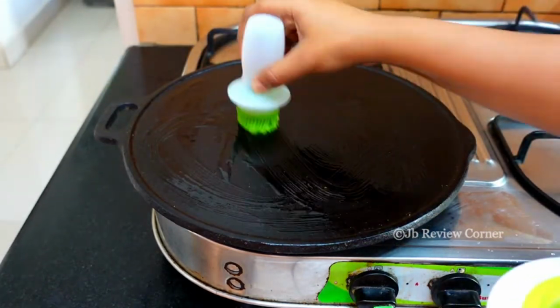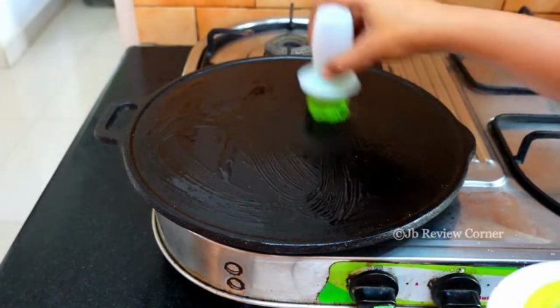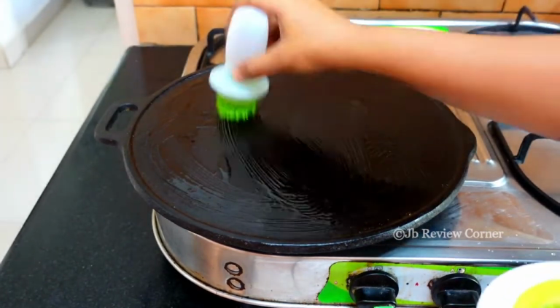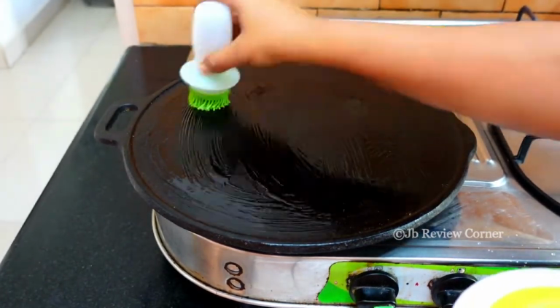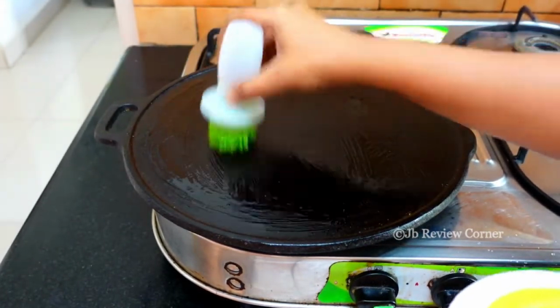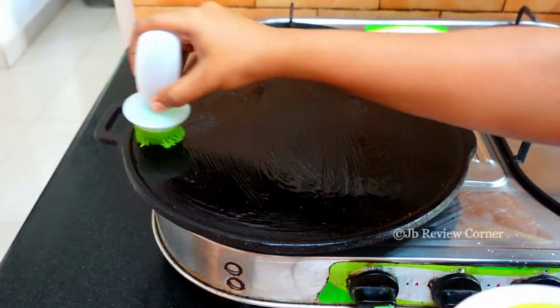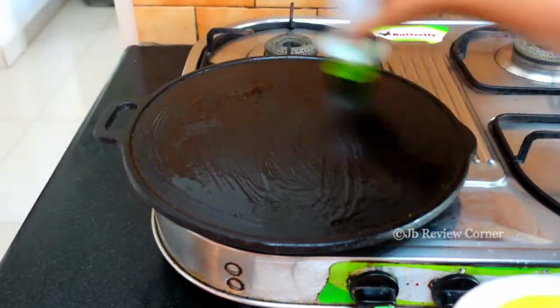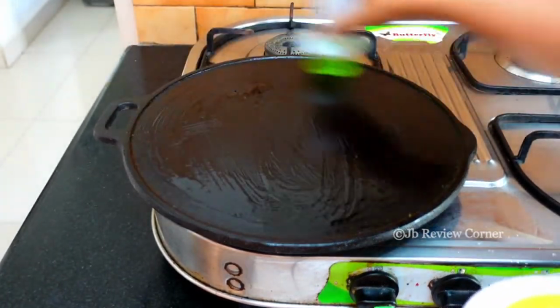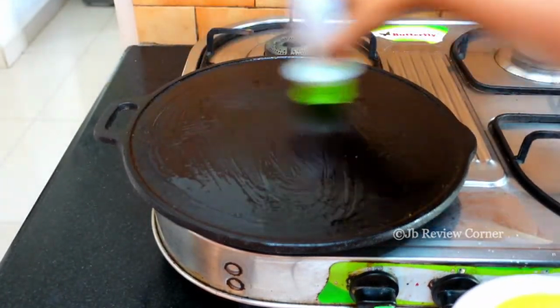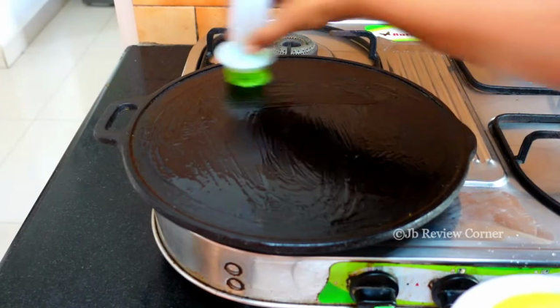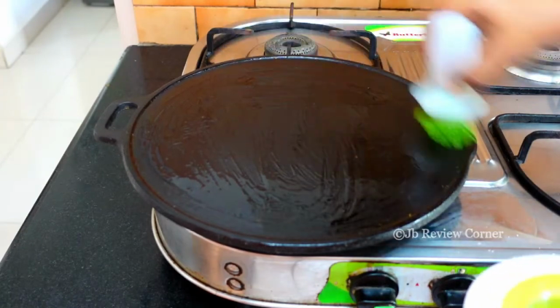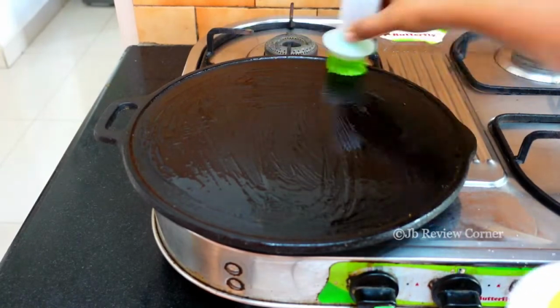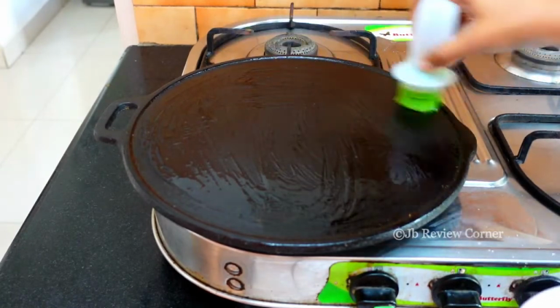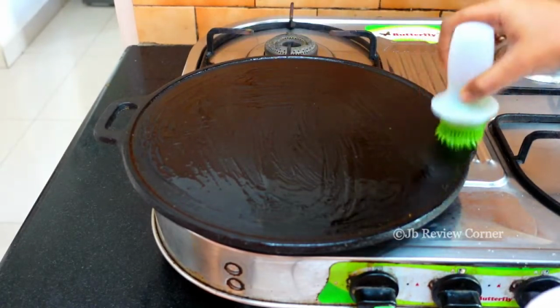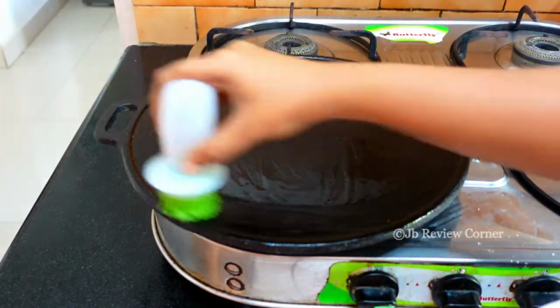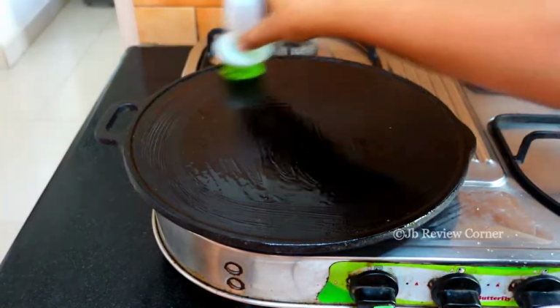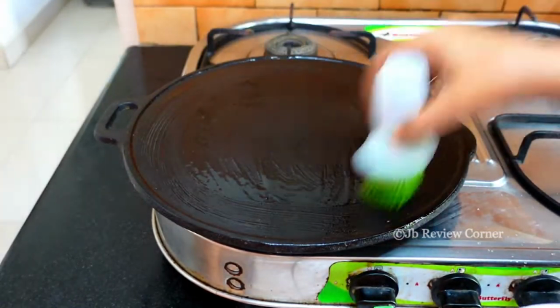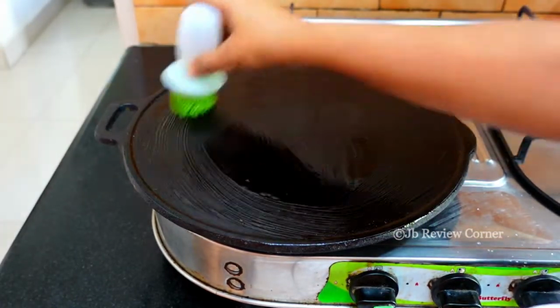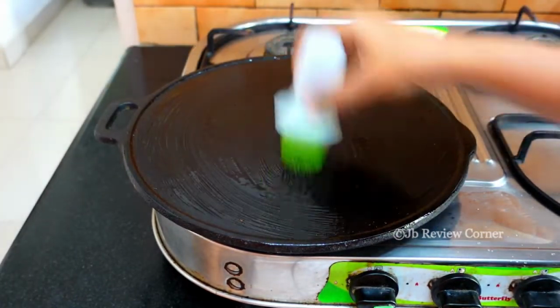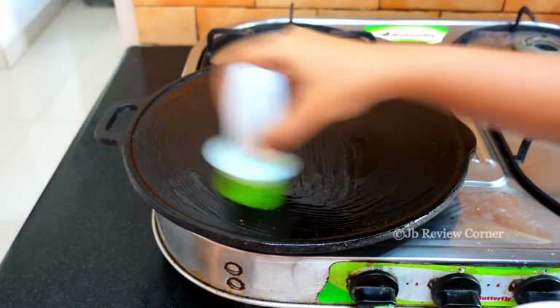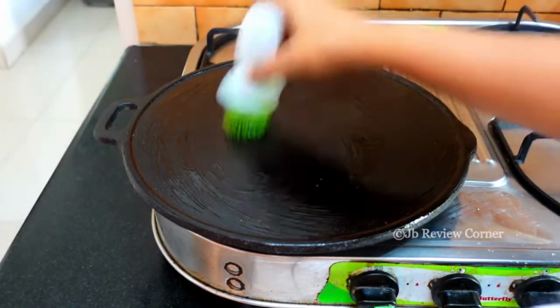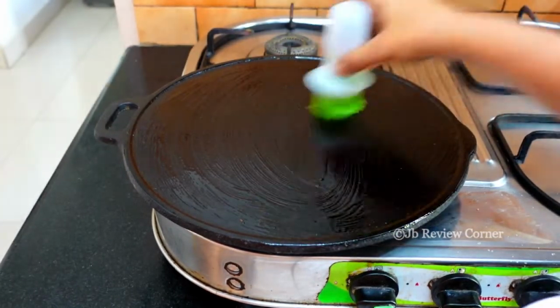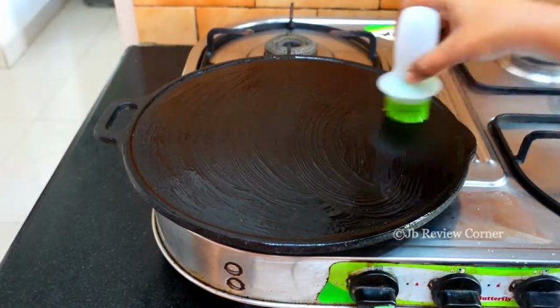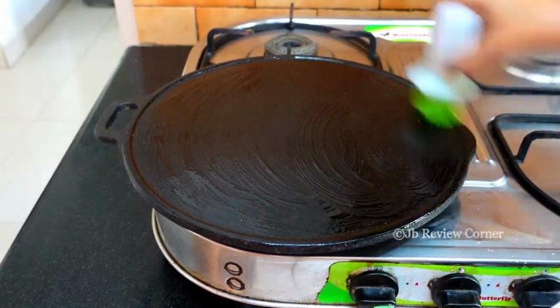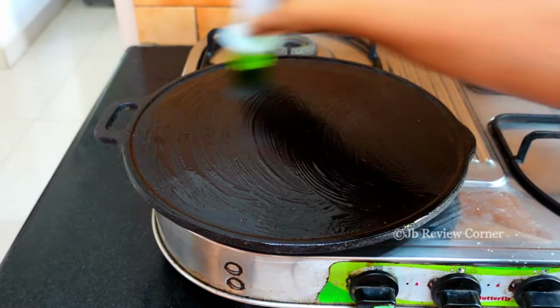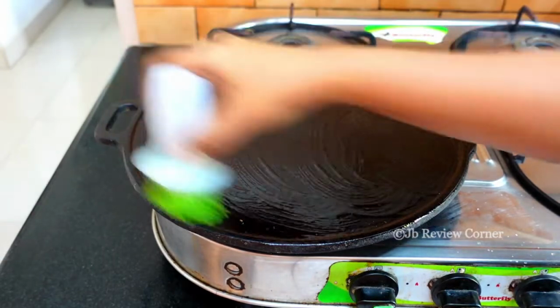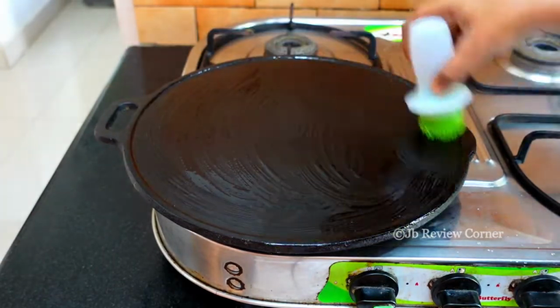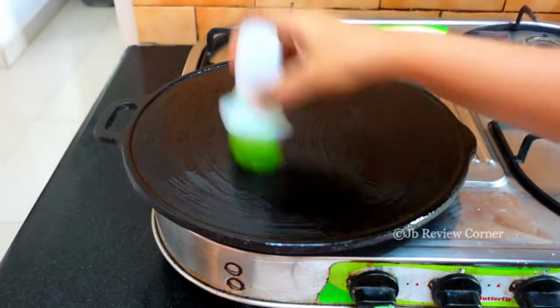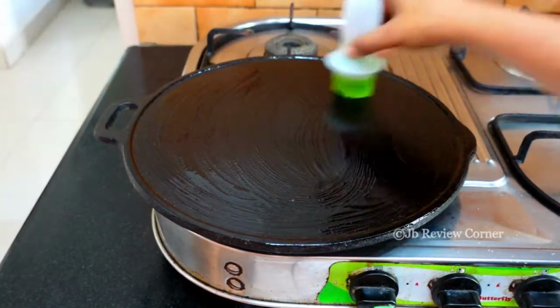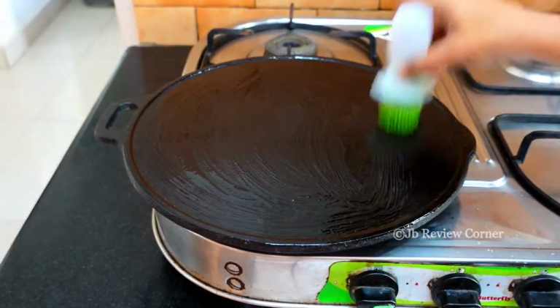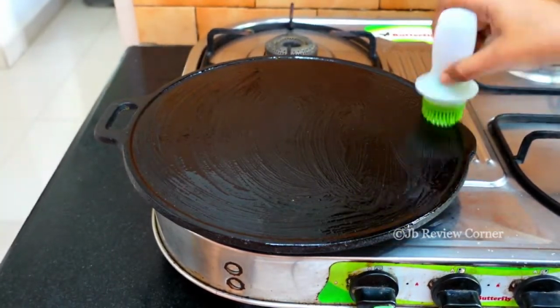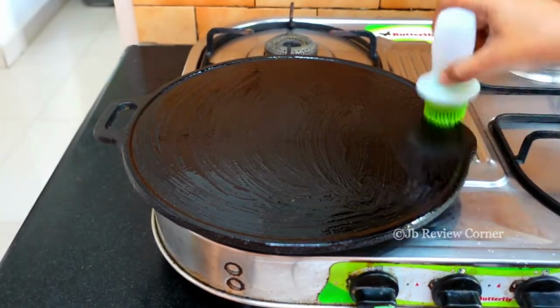See here, there is too much oil now, so I had to wipe it with a tissue paper. So take only the amount that you need and then squeeze out the excess.